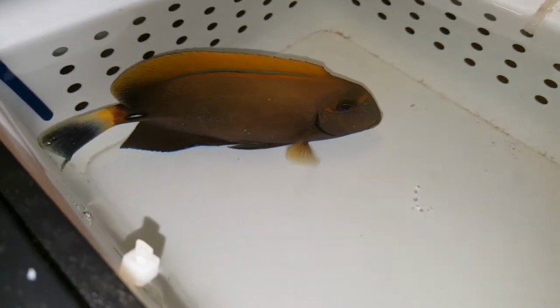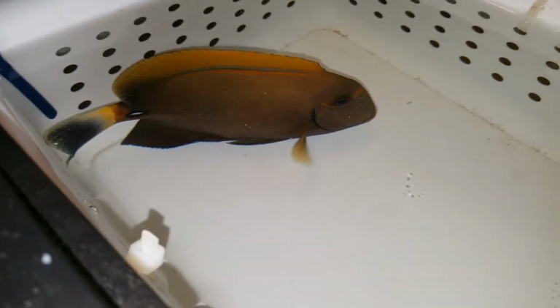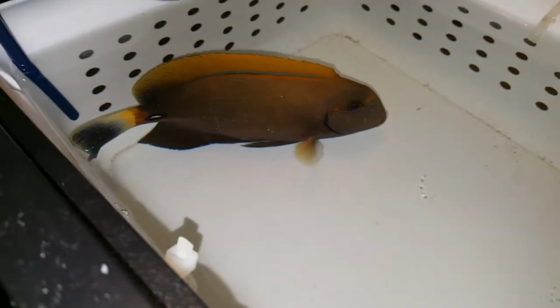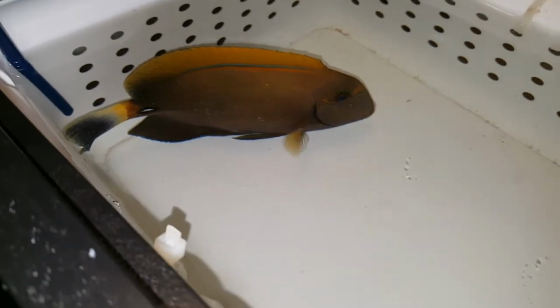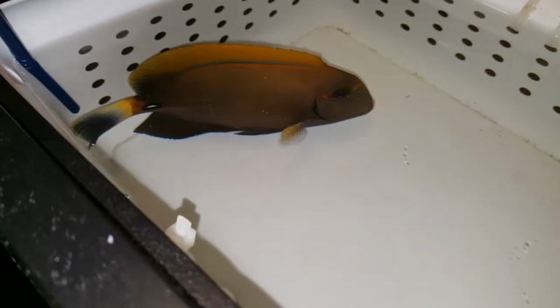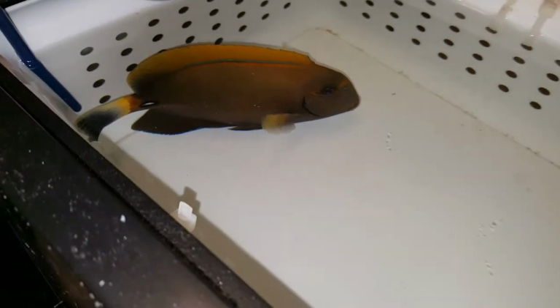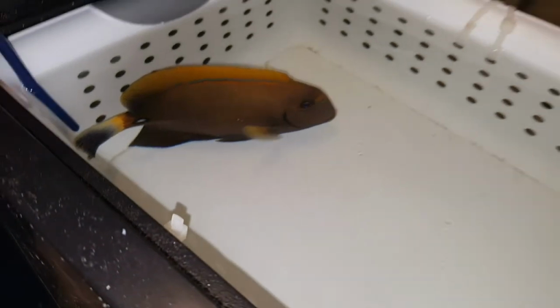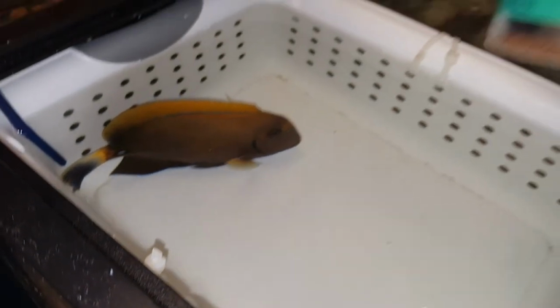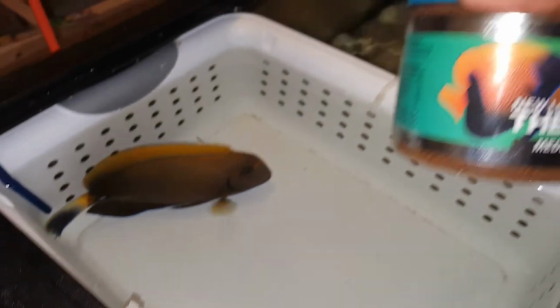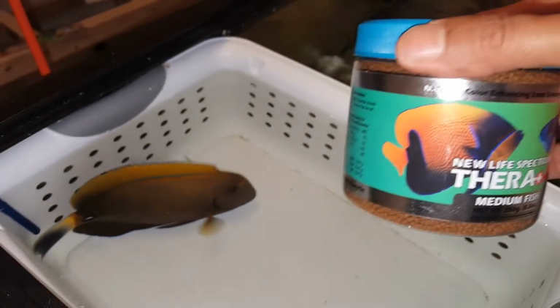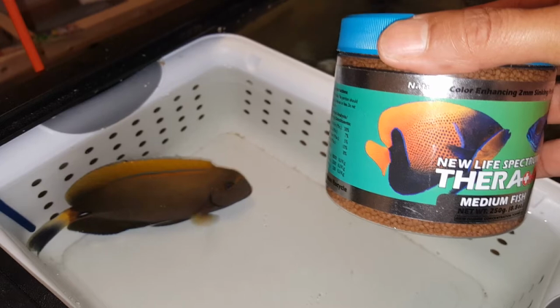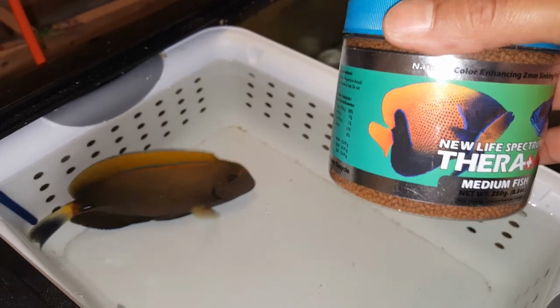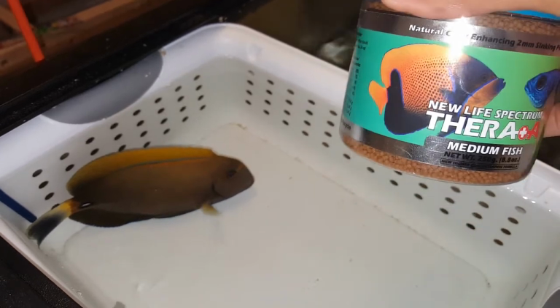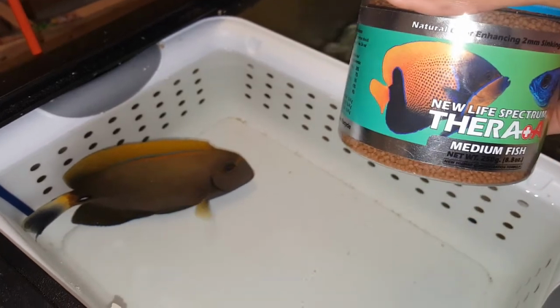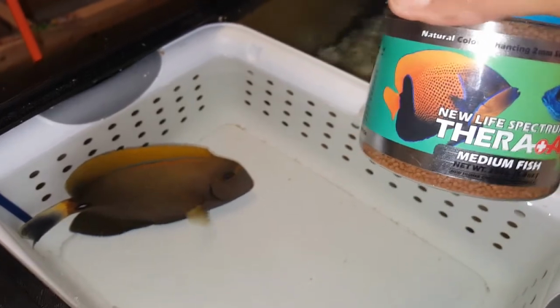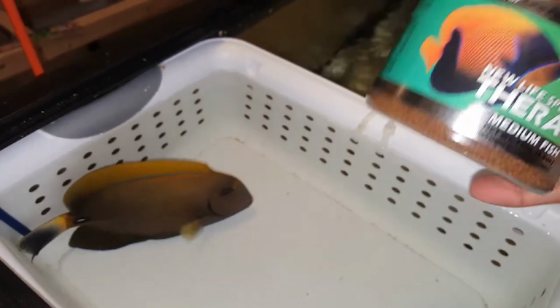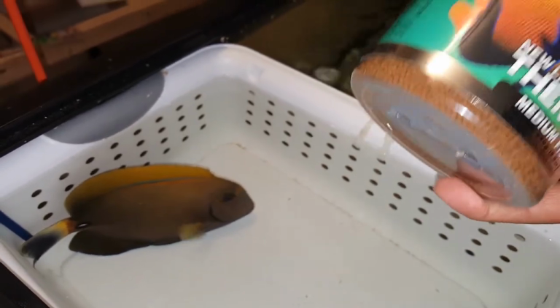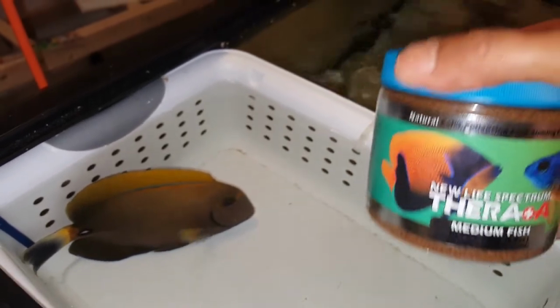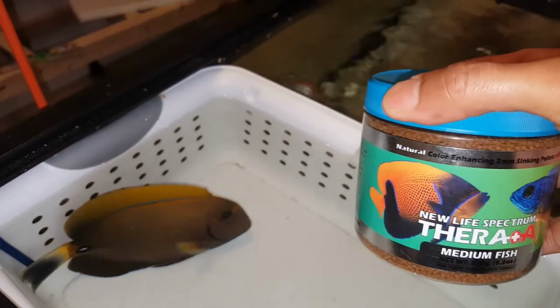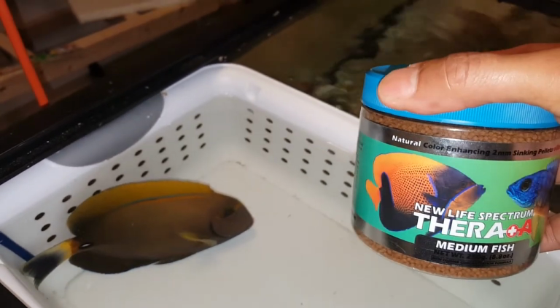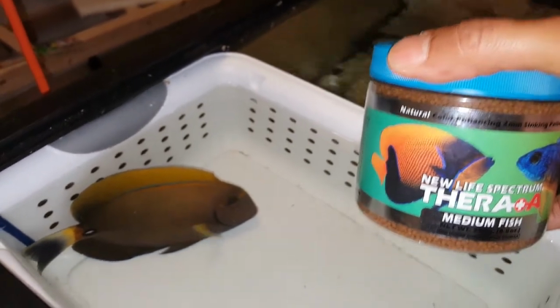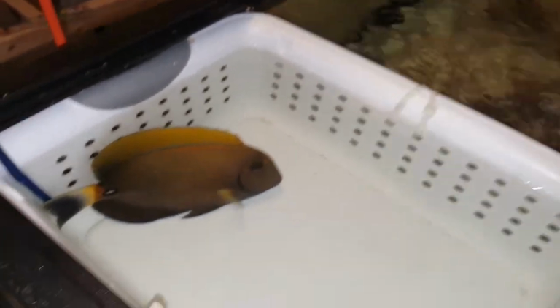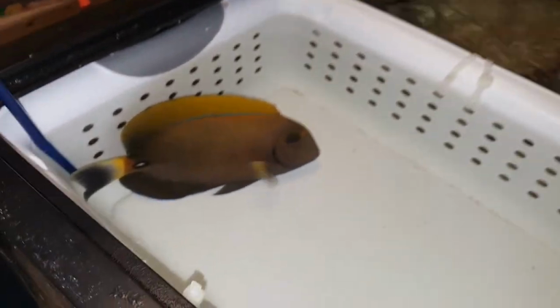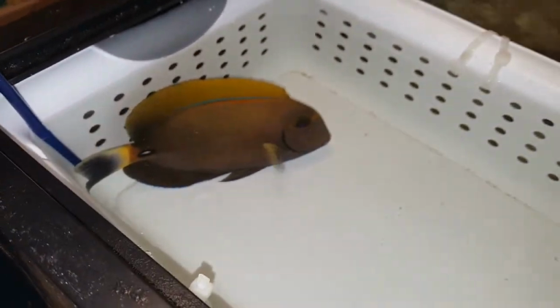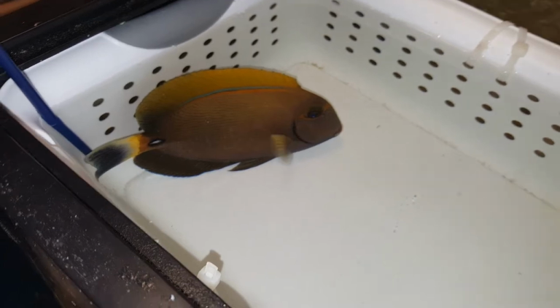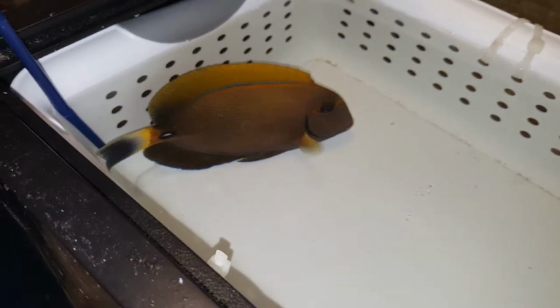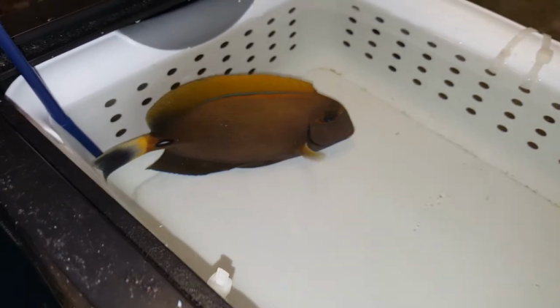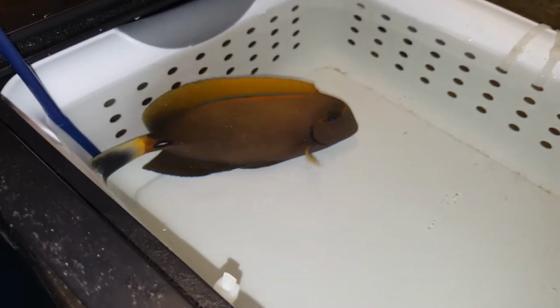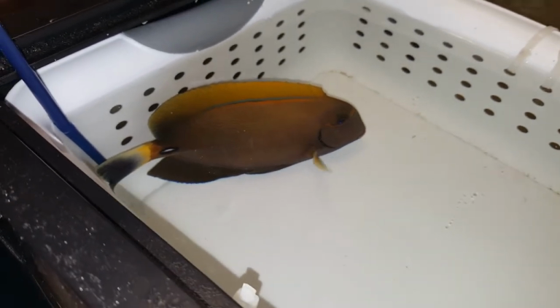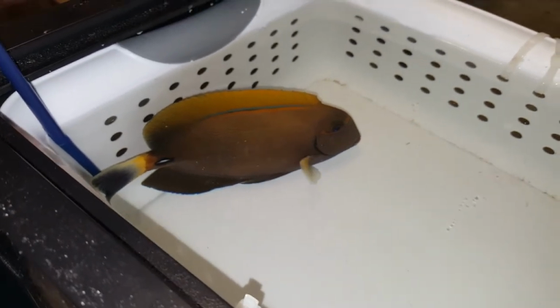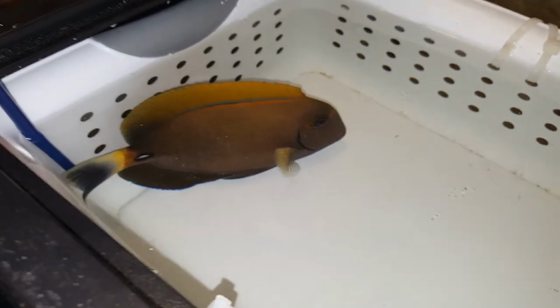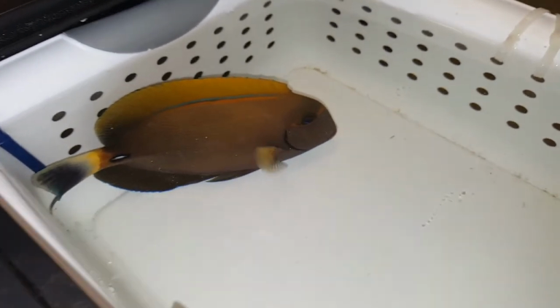The sale of this fish does come with the Spectrum Pellets I offer for free — there you go, 250 gram size container. And that is just a small way of saying thank you very much for your purchase. I really do appreciate it.